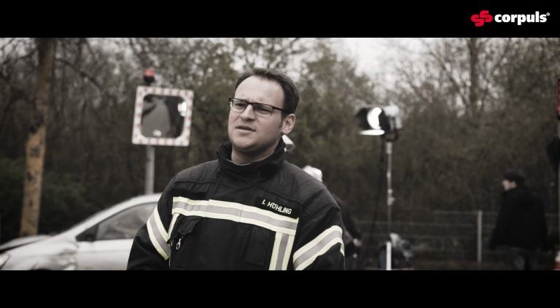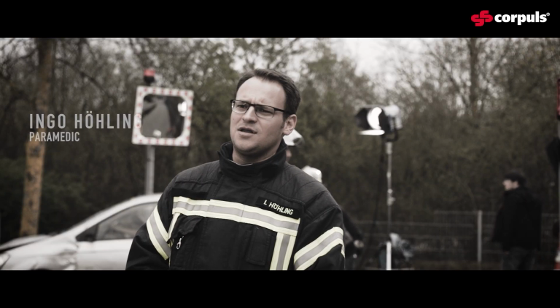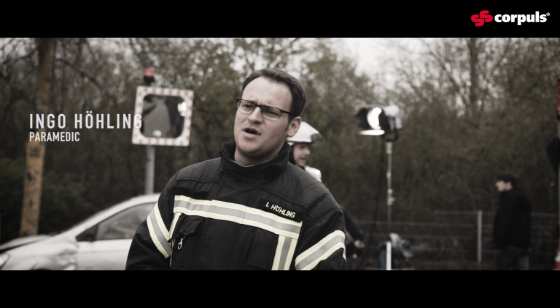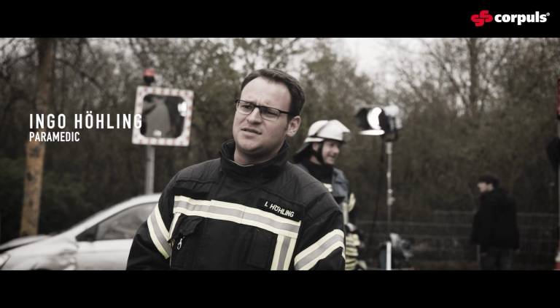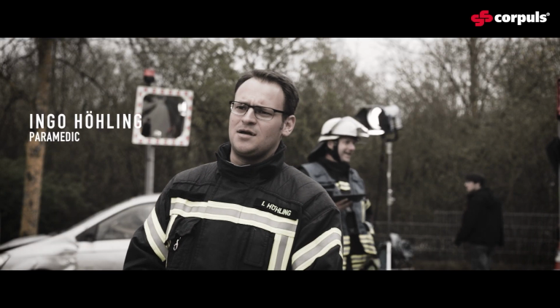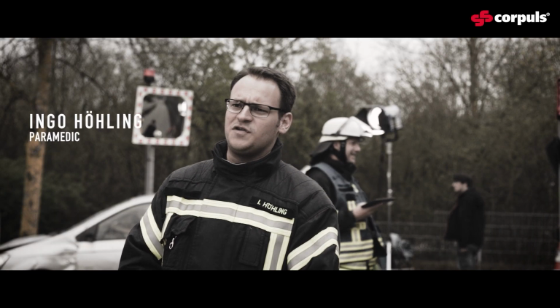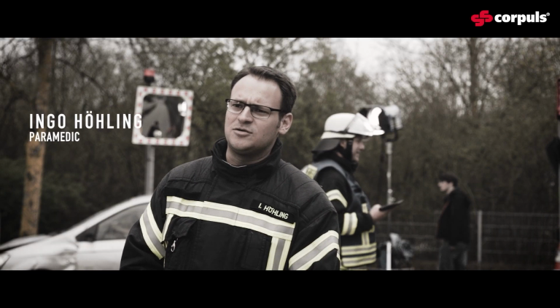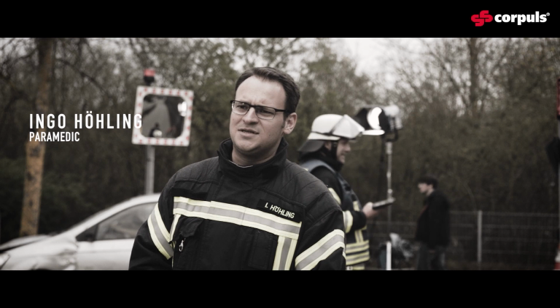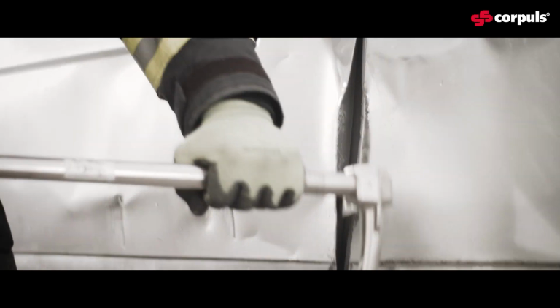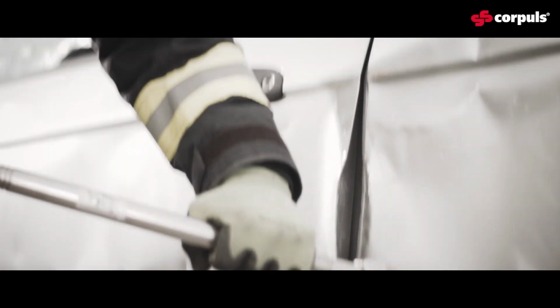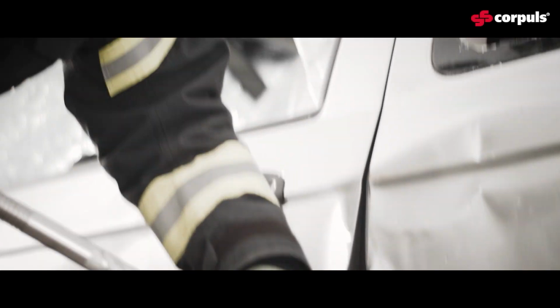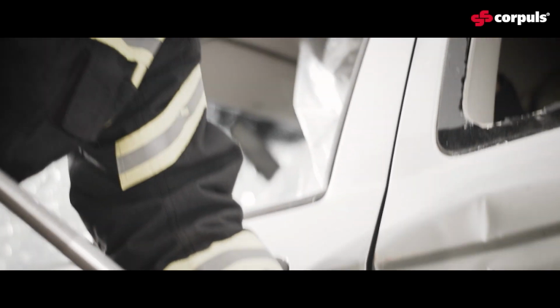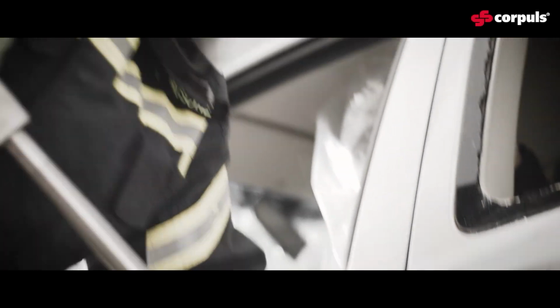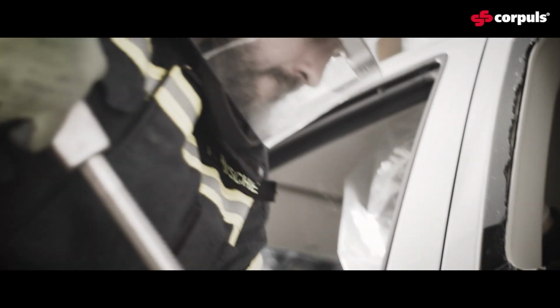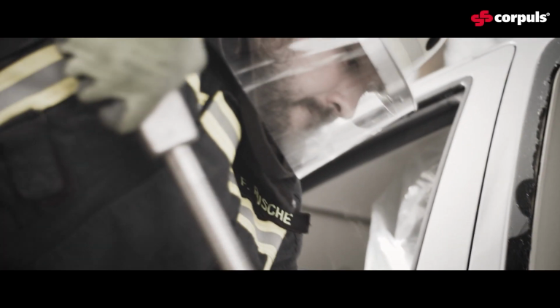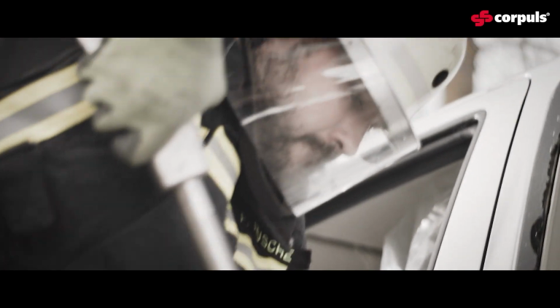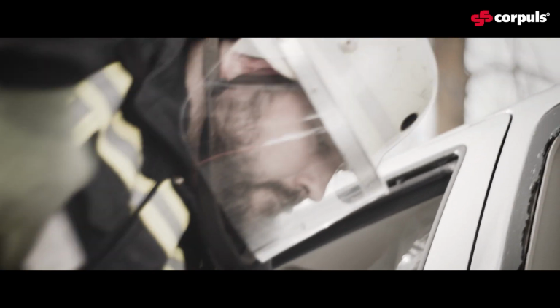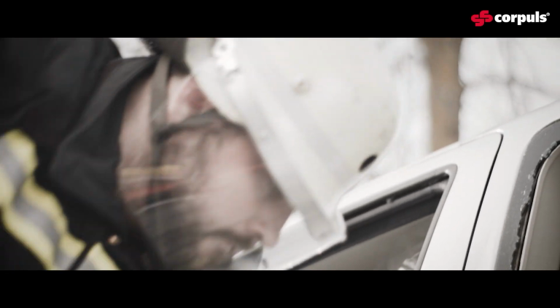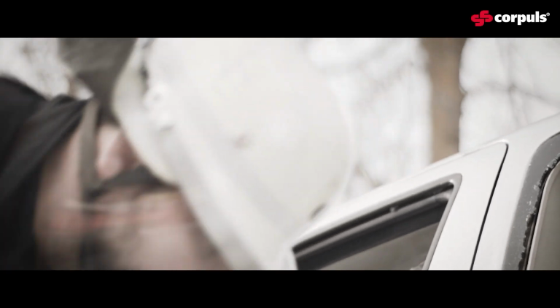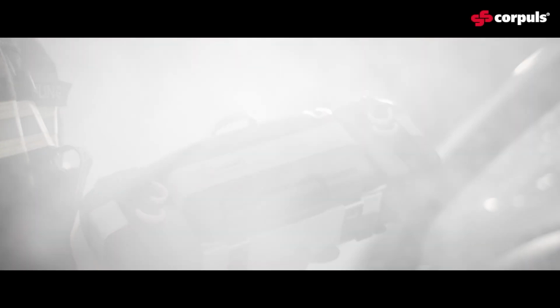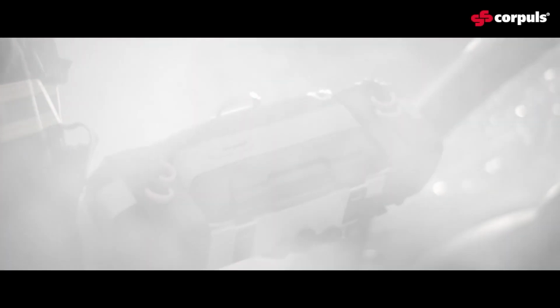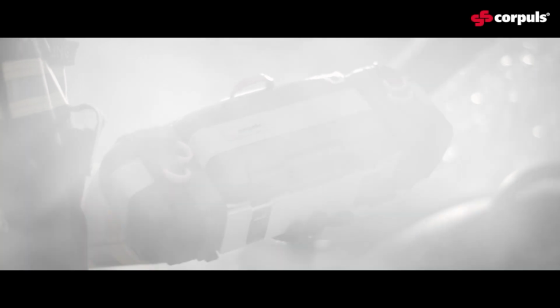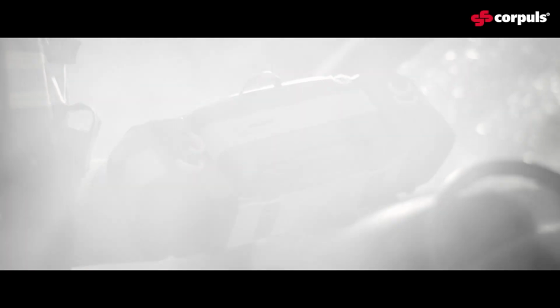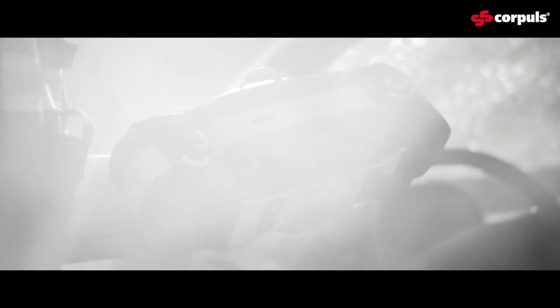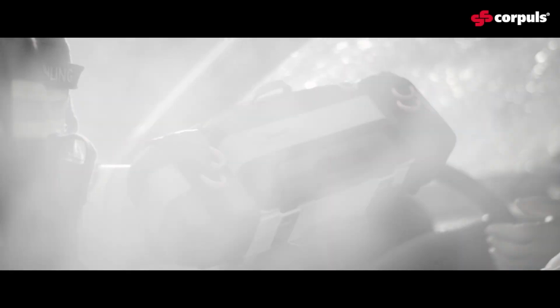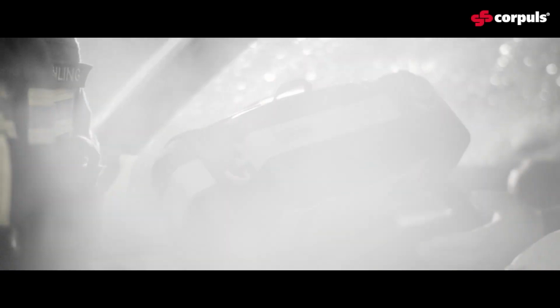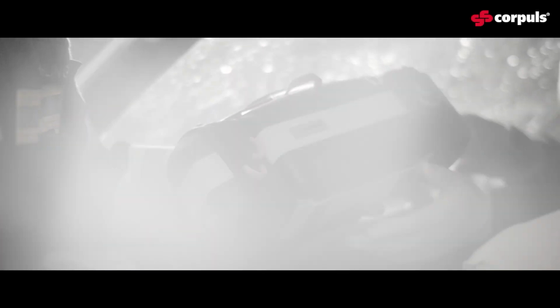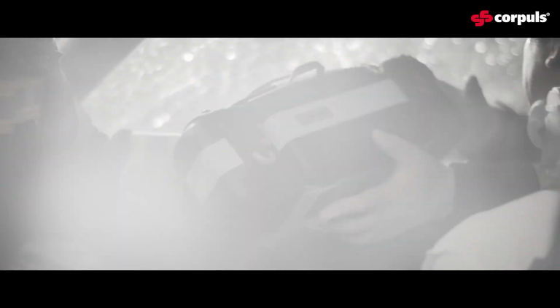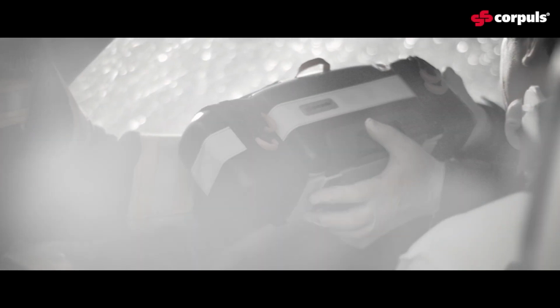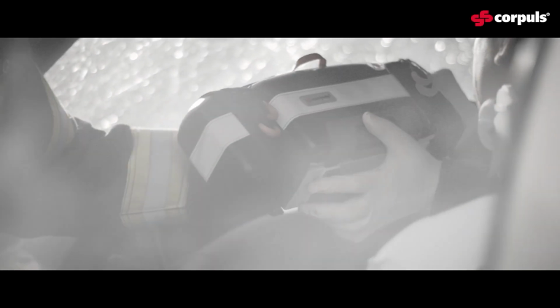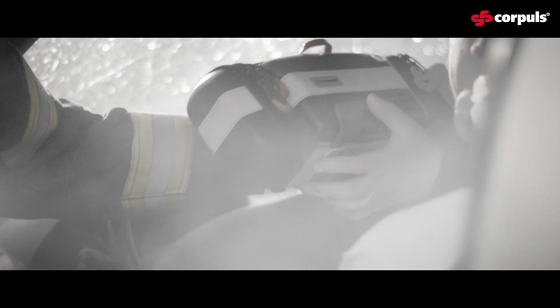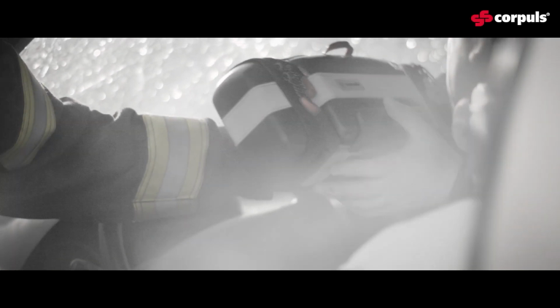I've been a member of the fire brigade for 20 years, and for the past 10 of those I have been working as part of the rescue response team, where I've come to appreciate the interdisciplinary work that takes place between the various emergency services.